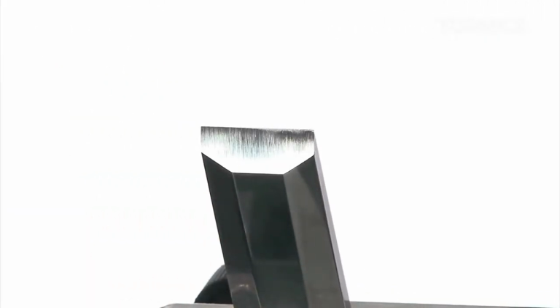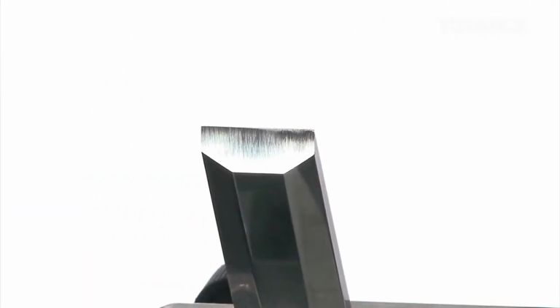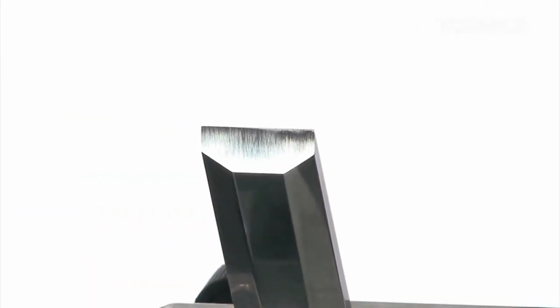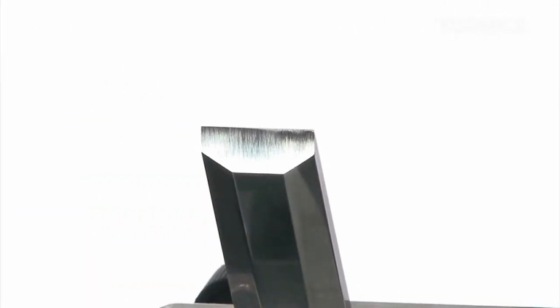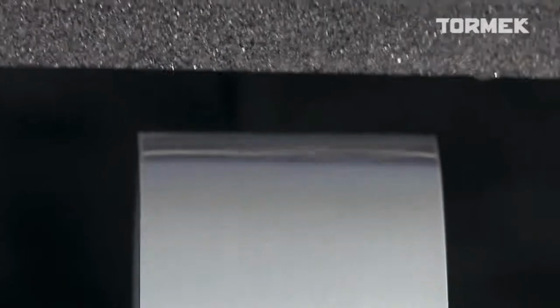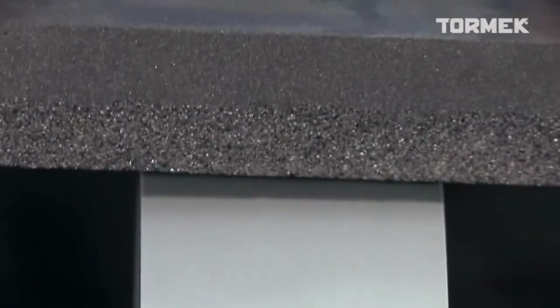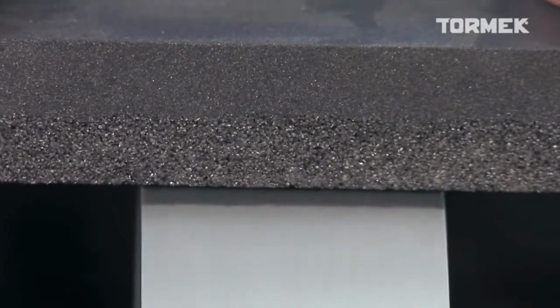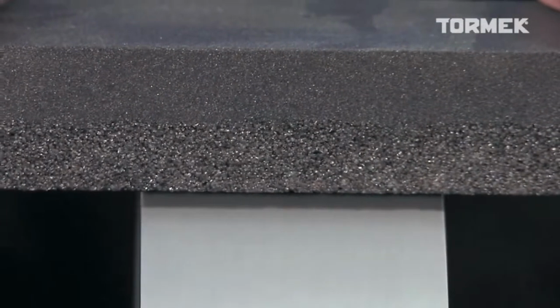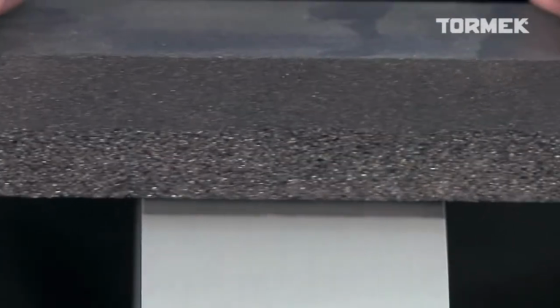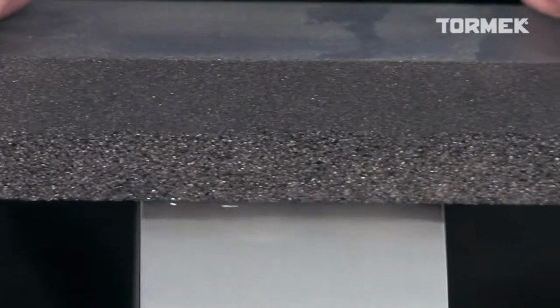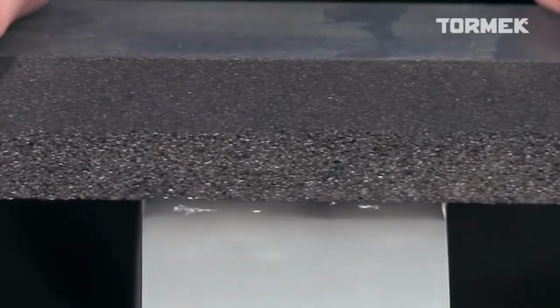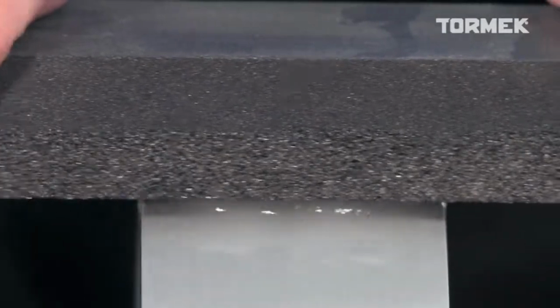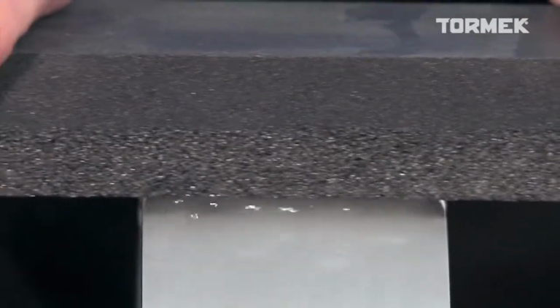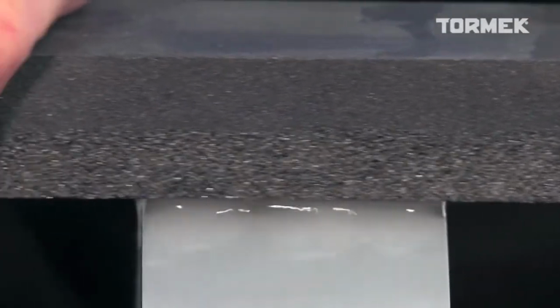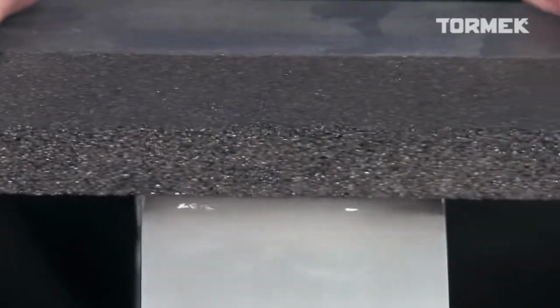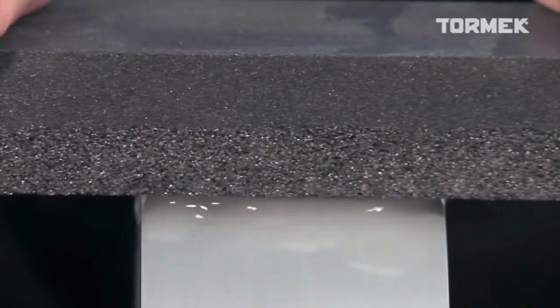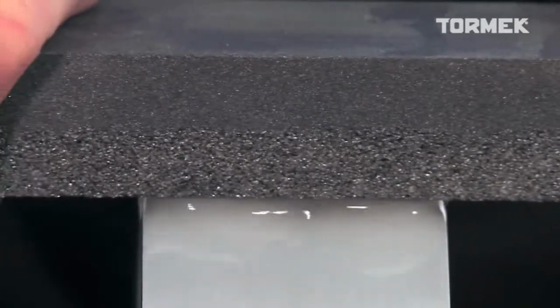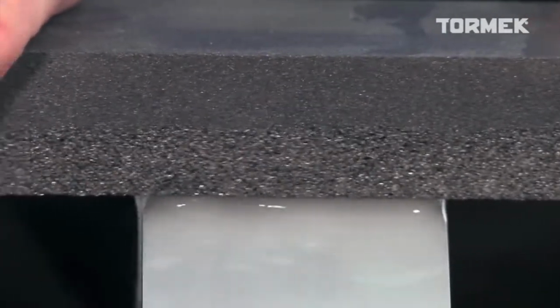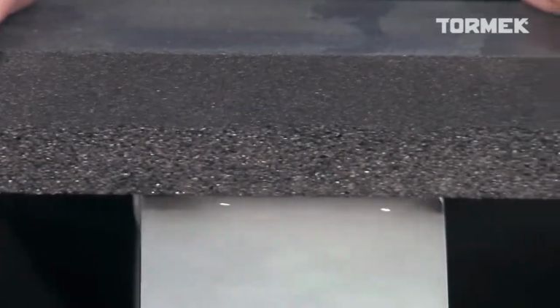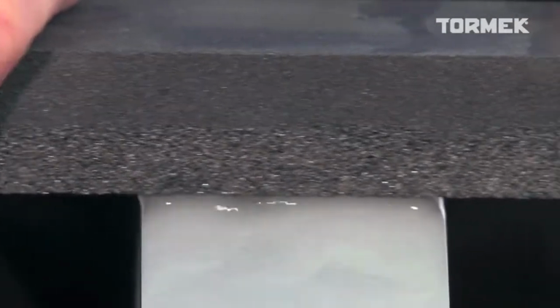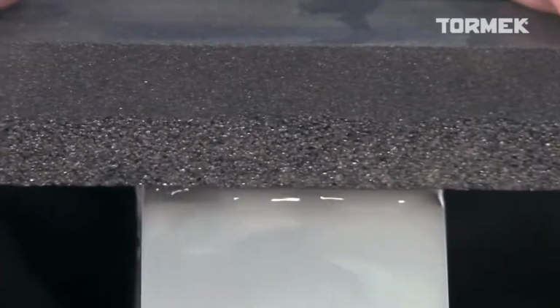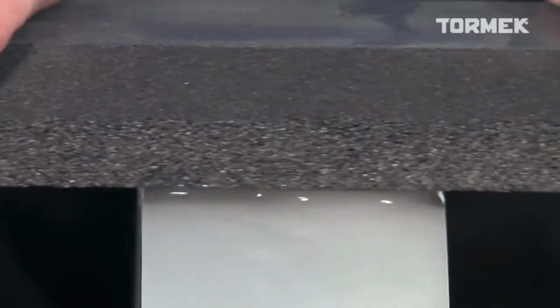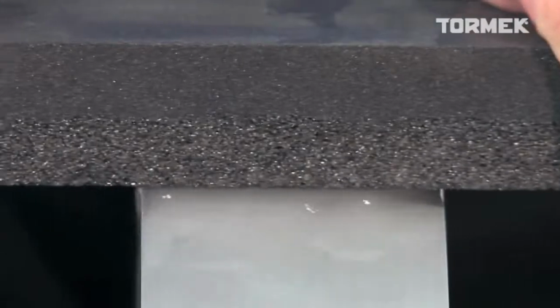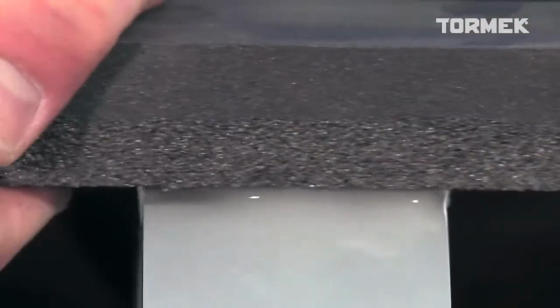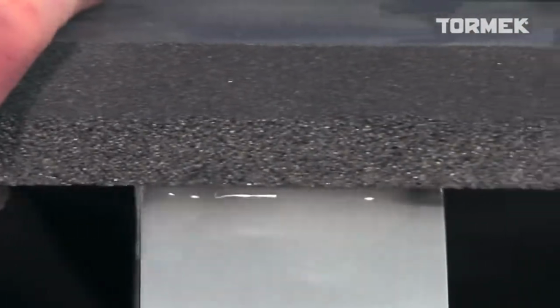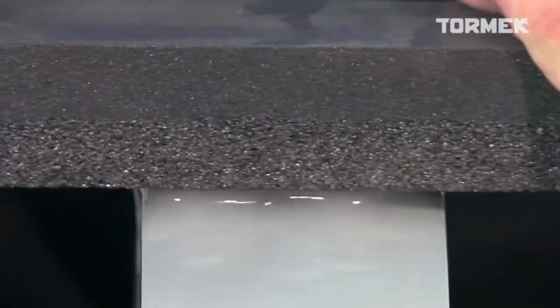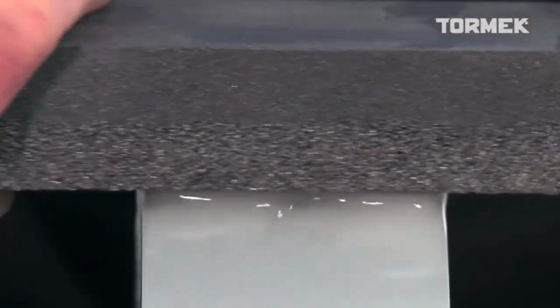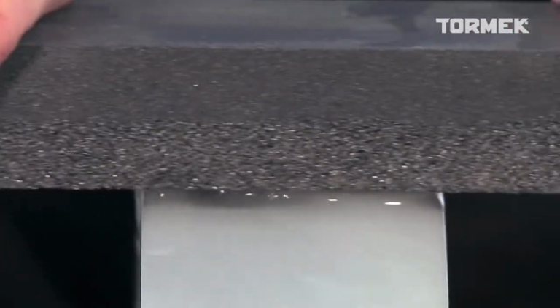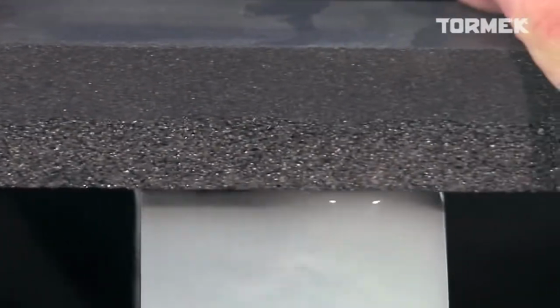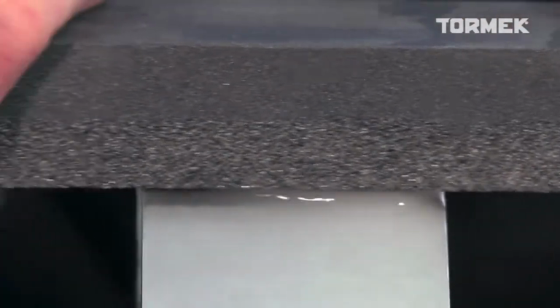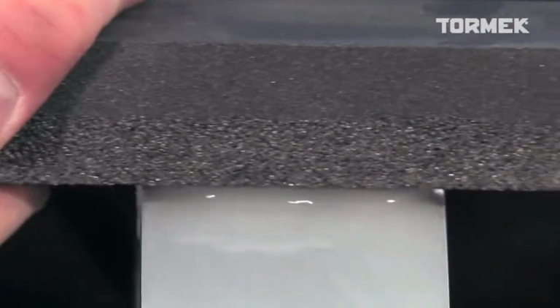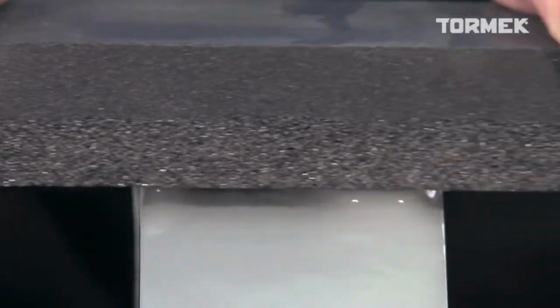With the coarse side, you can revert the stone back to normal fast grinding at 220 grit. This process does not place excessive wear on the grindstone and can be repeated any number of times.